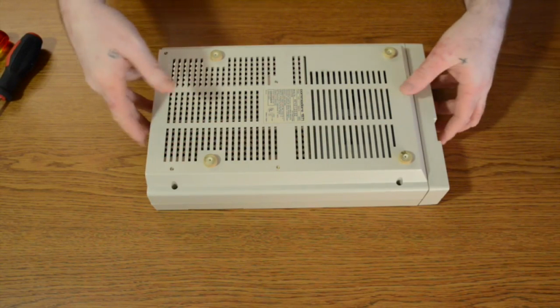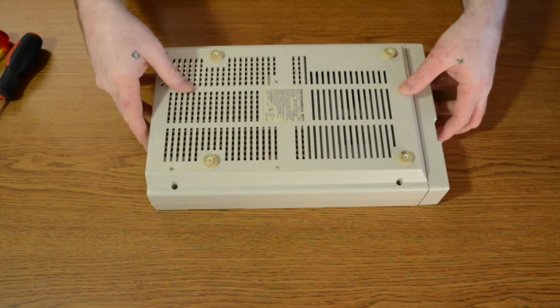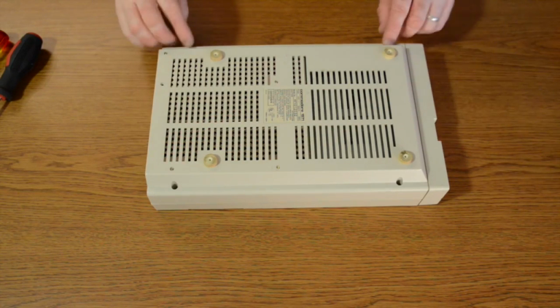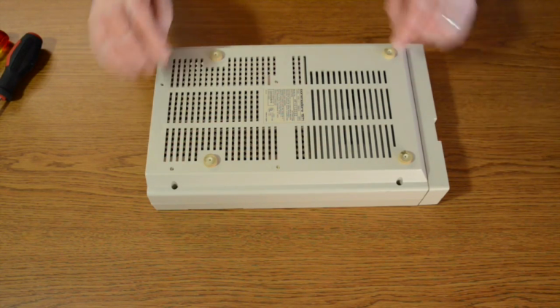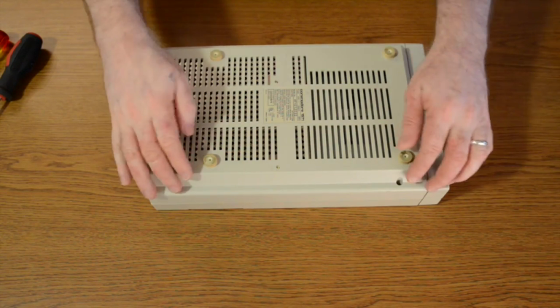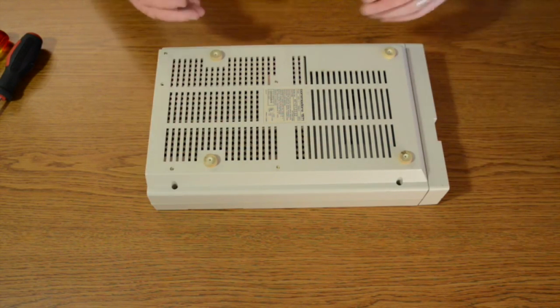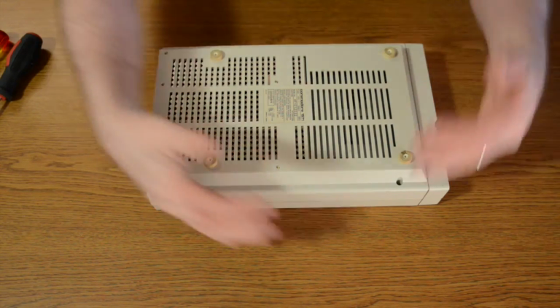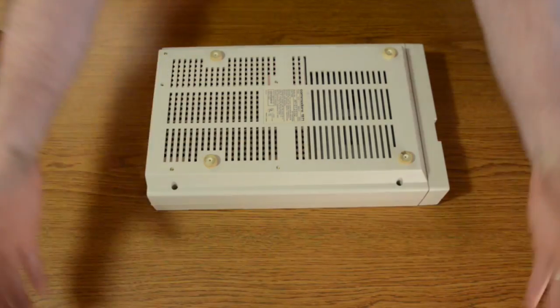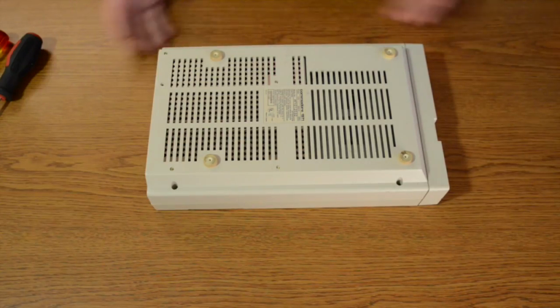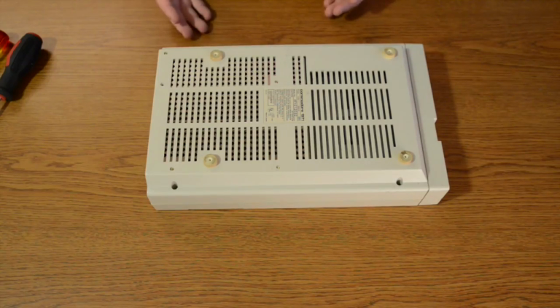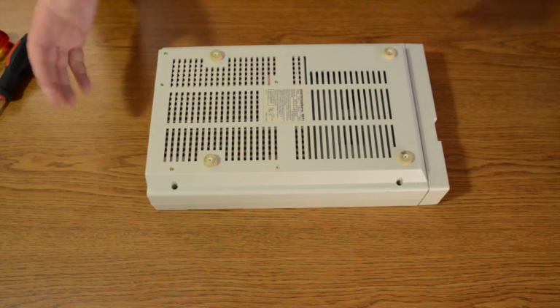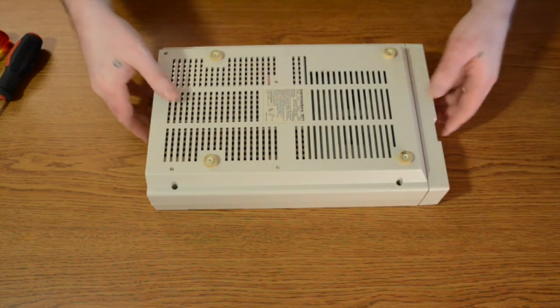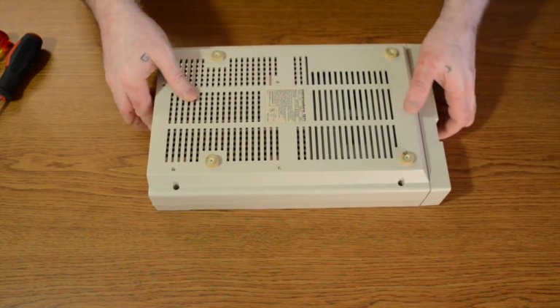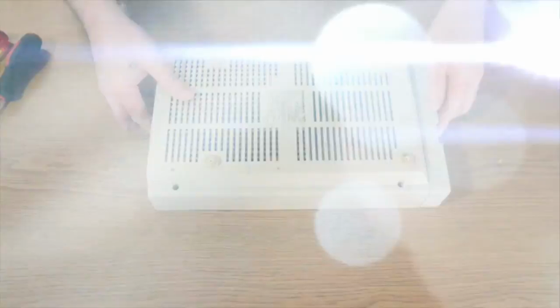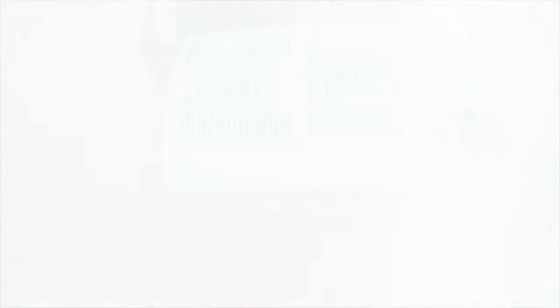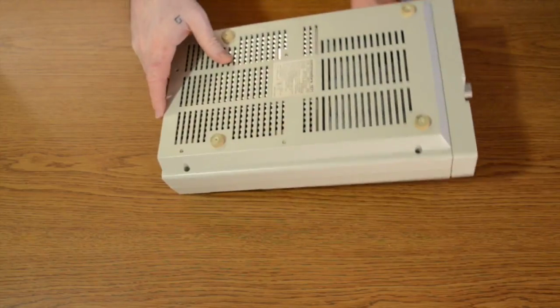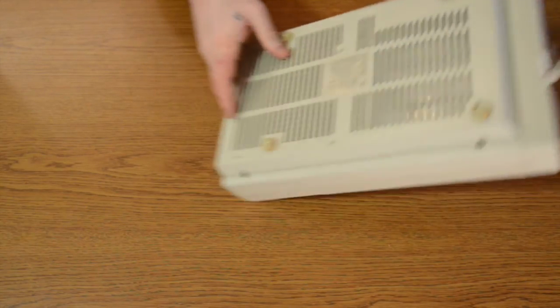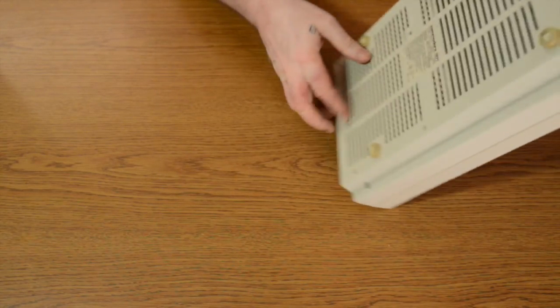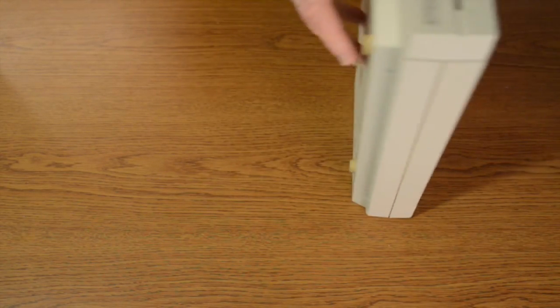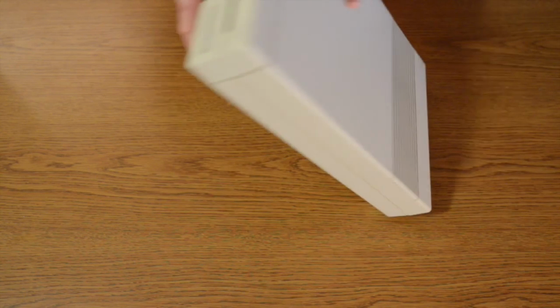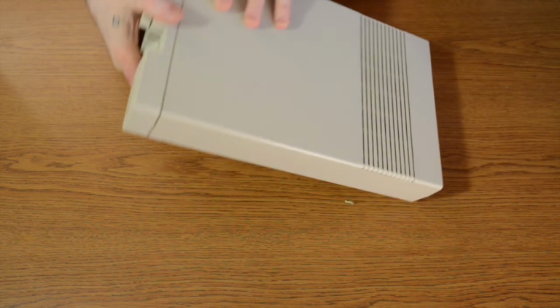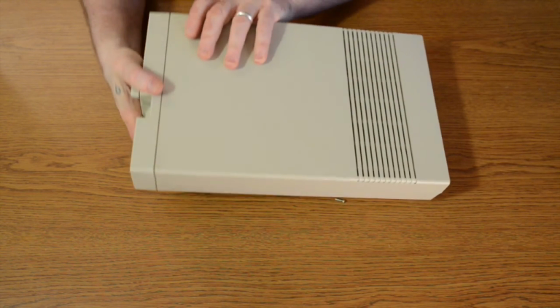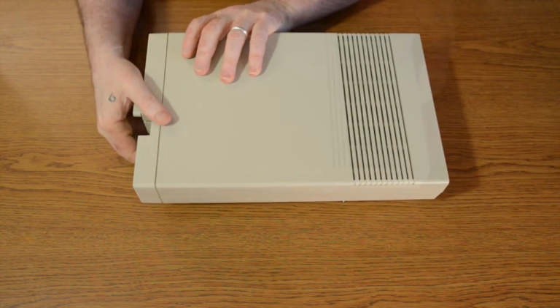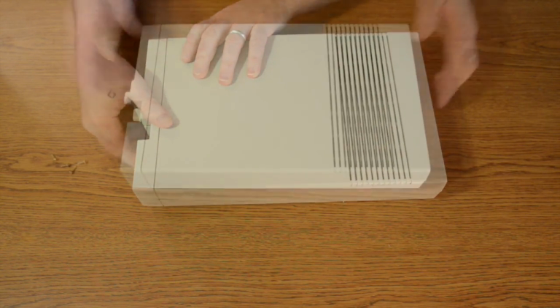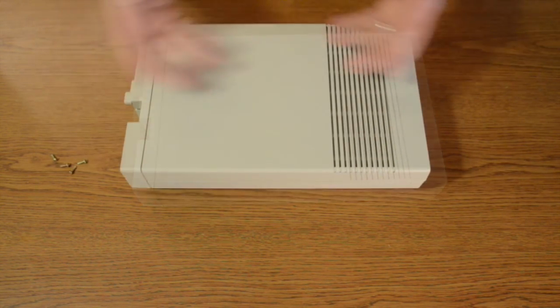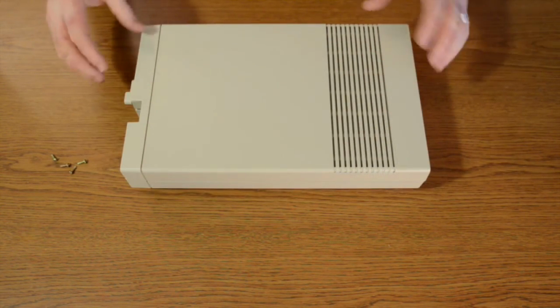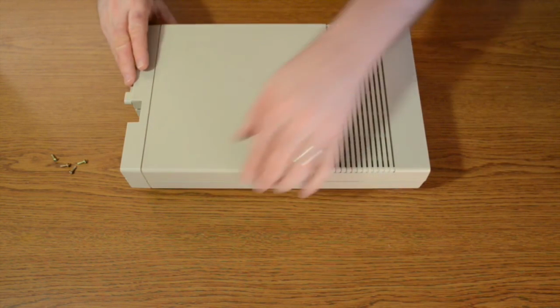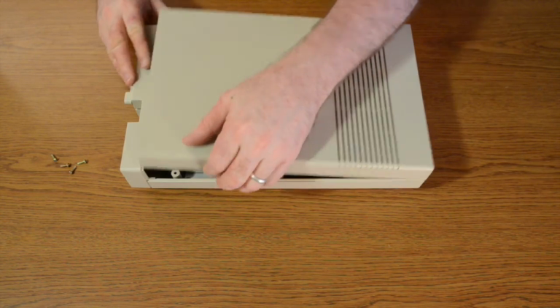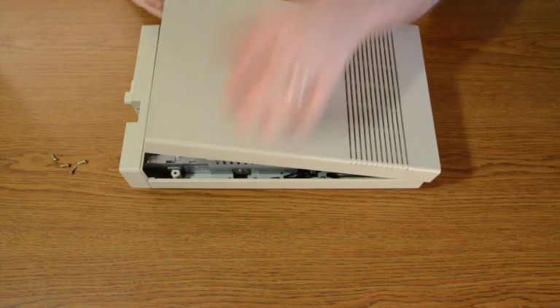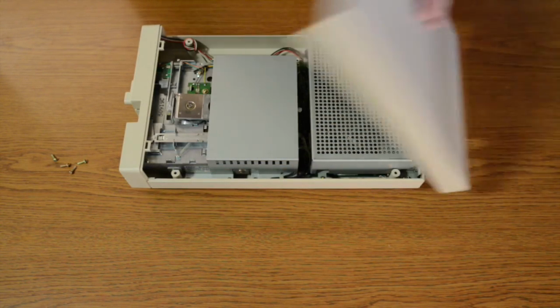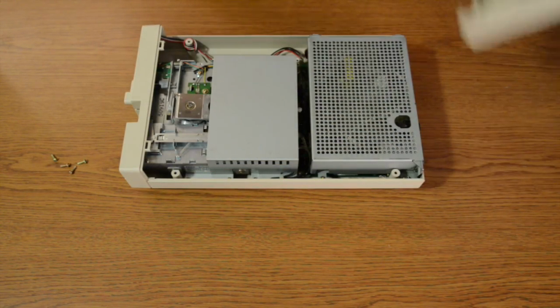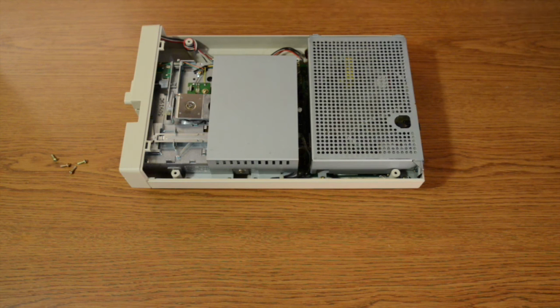Next you're going to carefully flip it over and the screws are going to pop out, so just make sure you're able to catch them wherever they fall out. Once flipped over, you simply remove the case and set it aside.